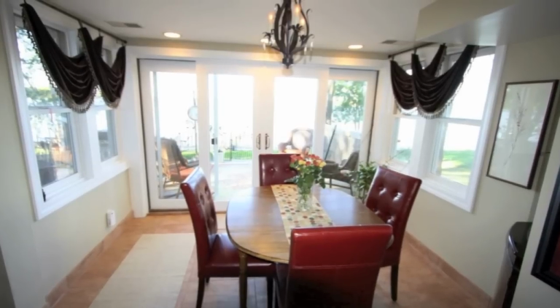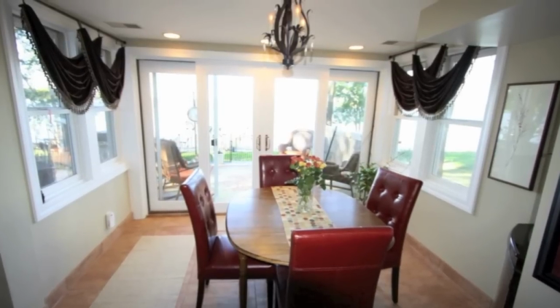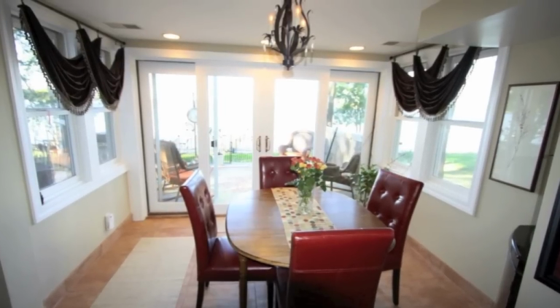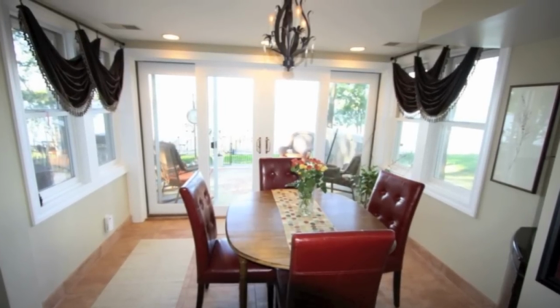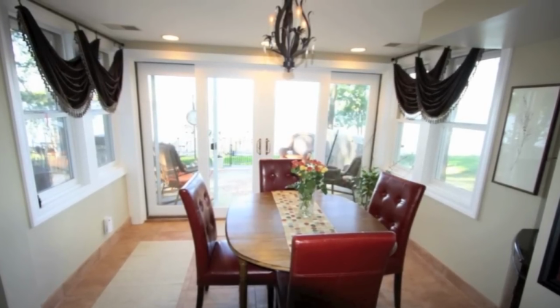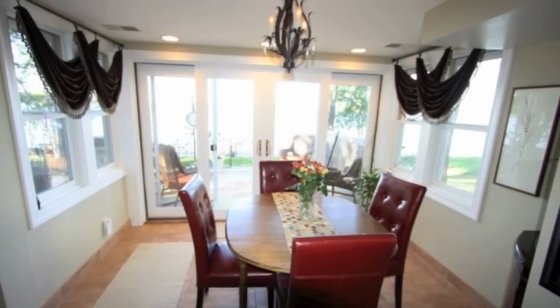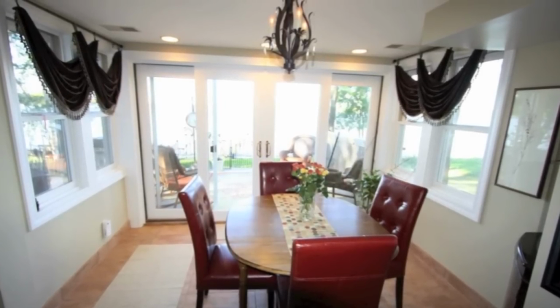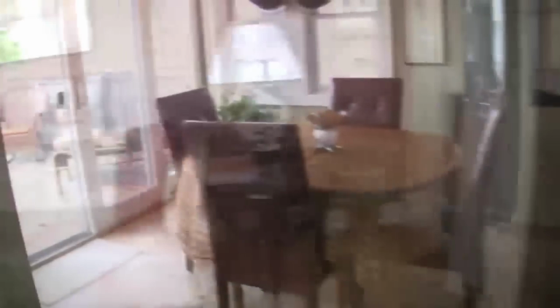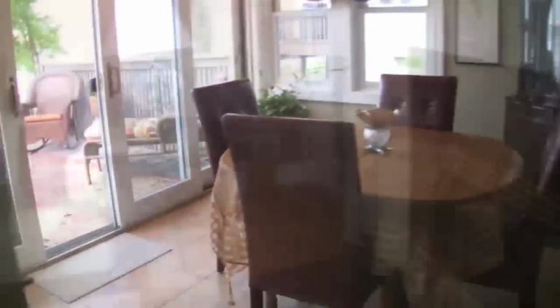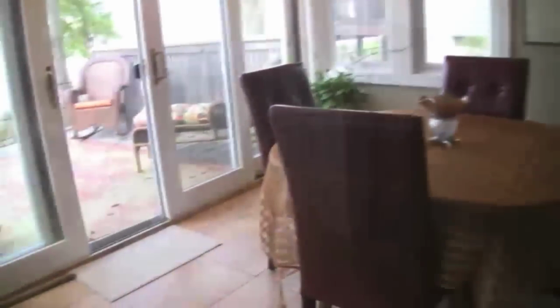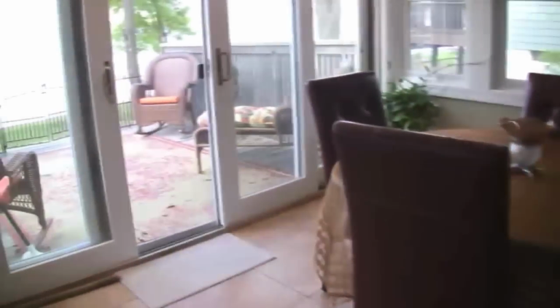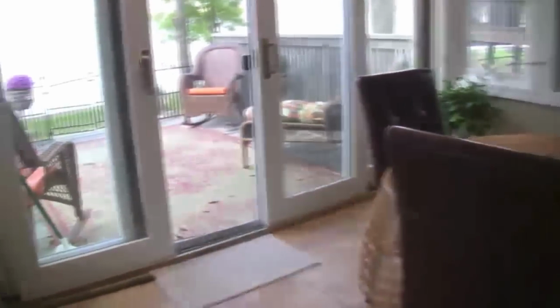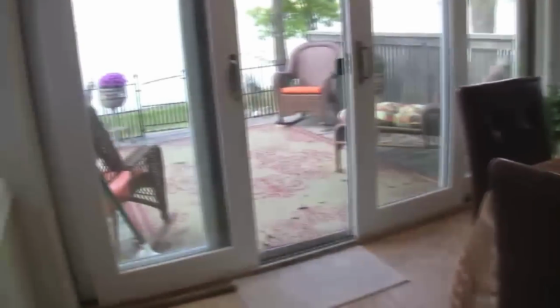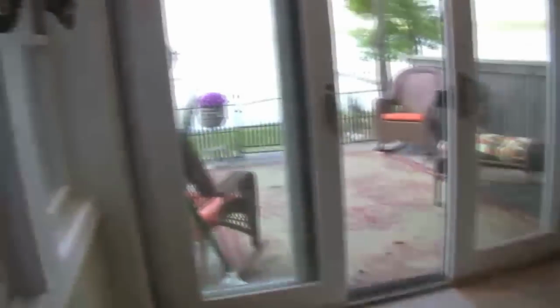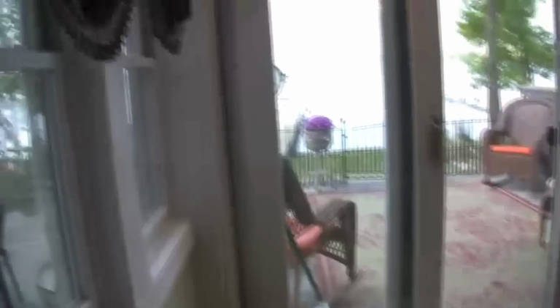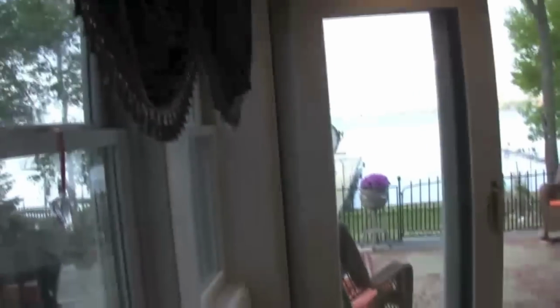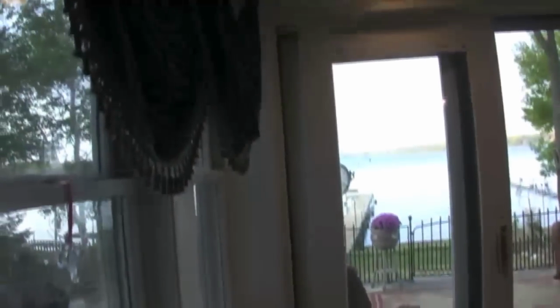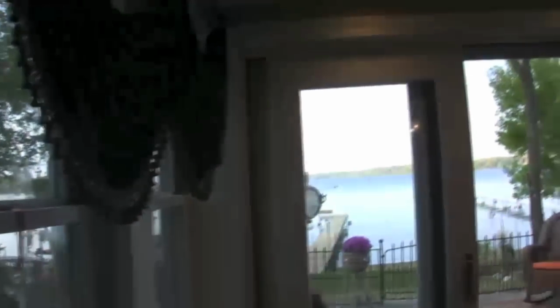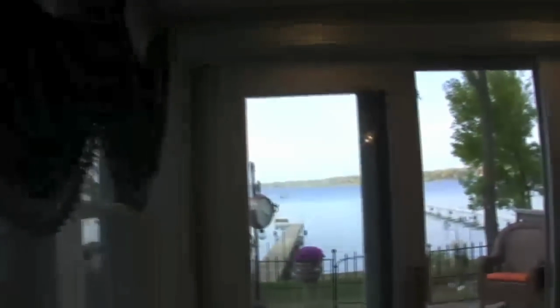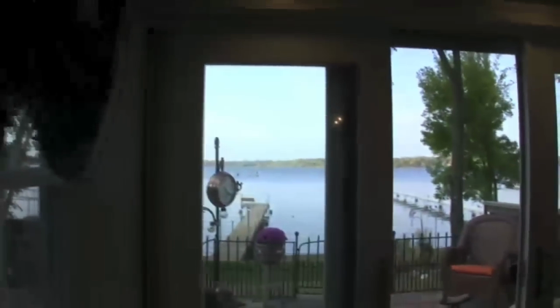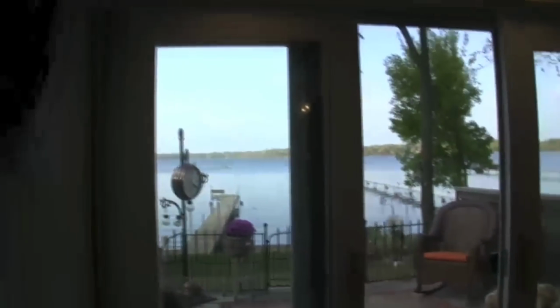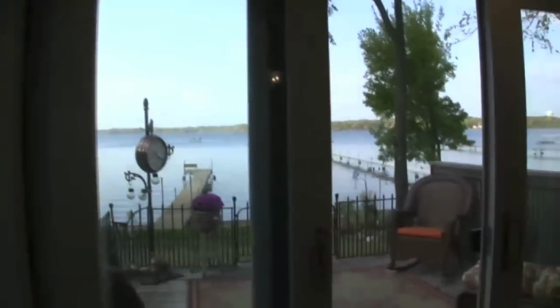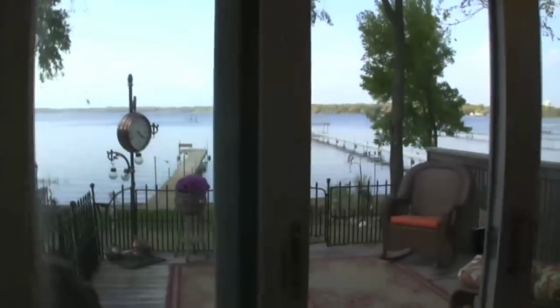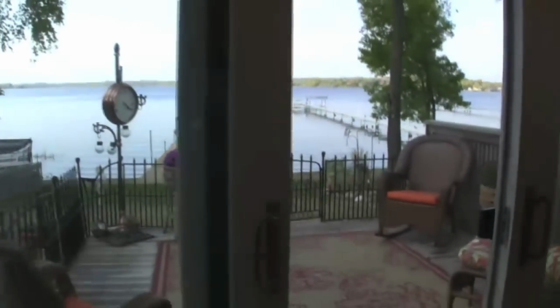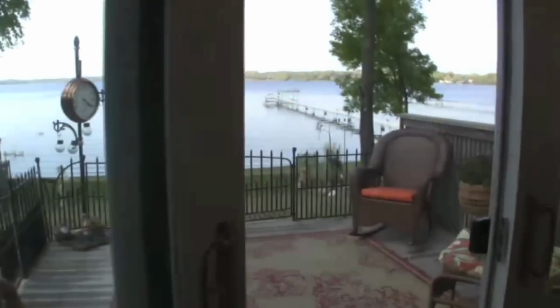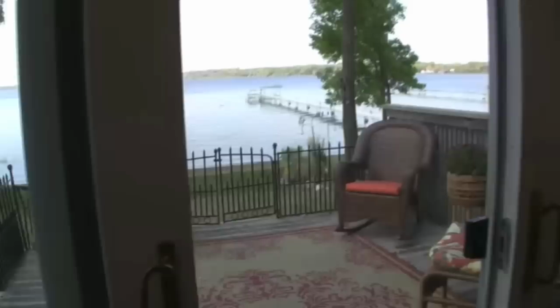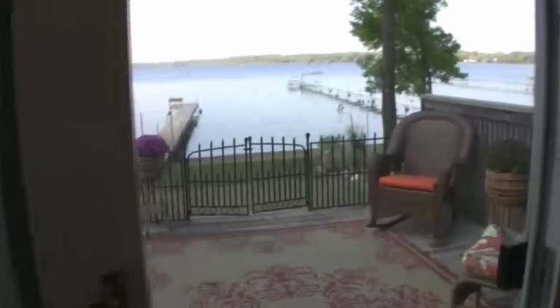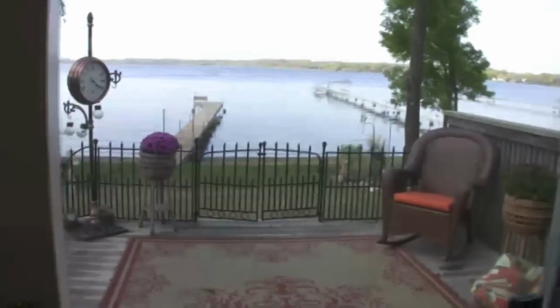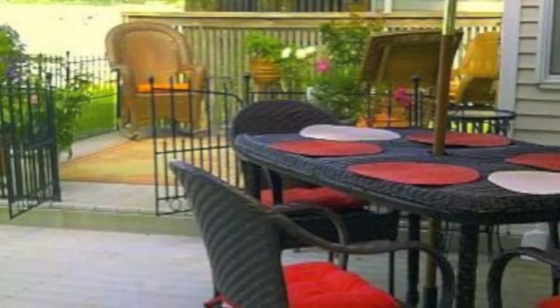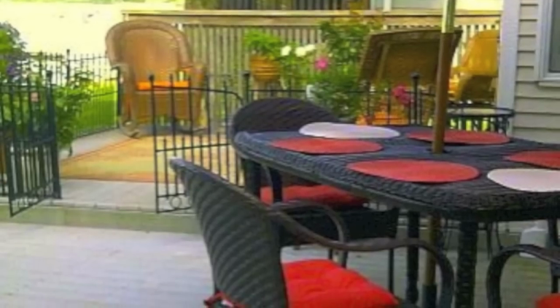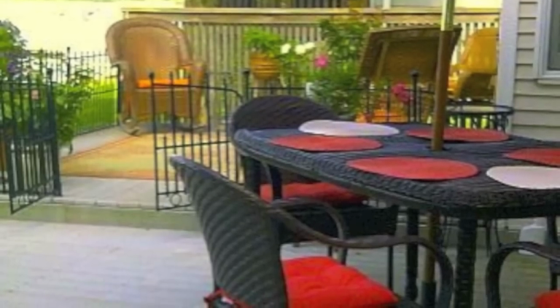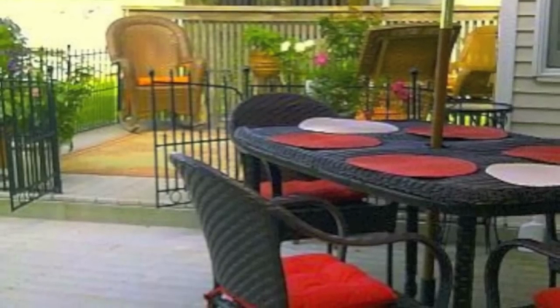This home was built for entertaining. Imagine yourself serving a romantic dinner in this beautiful dining room, or heading out to grill for your guests on this large outdoor deck after a fun-filled day on the boat.